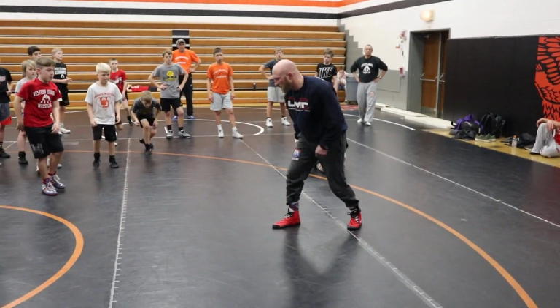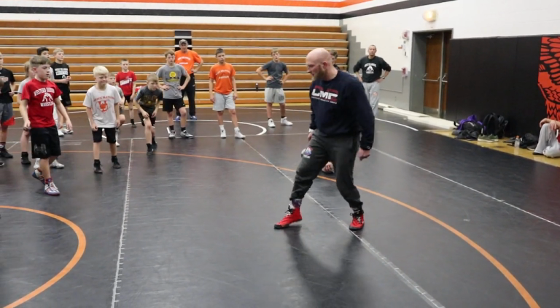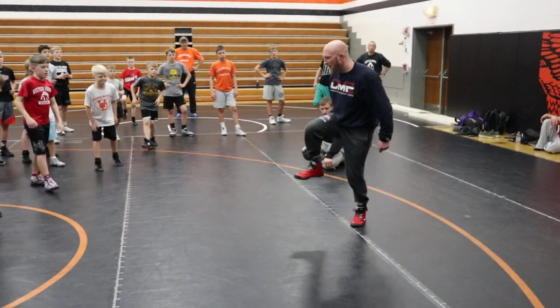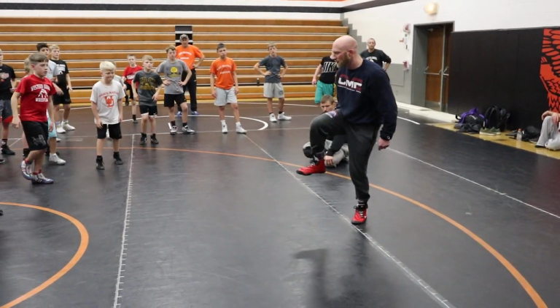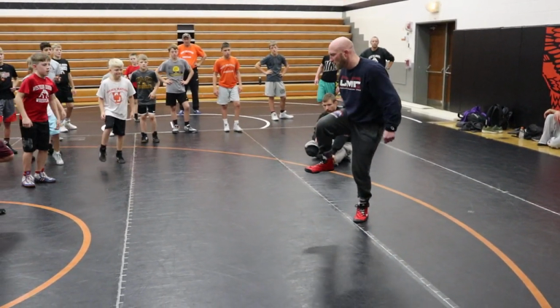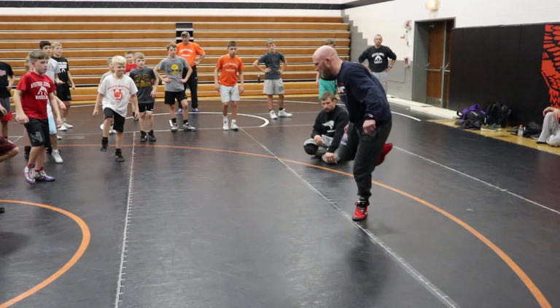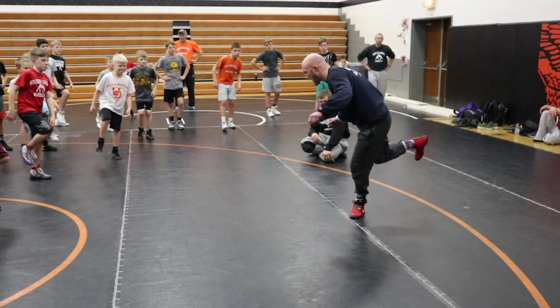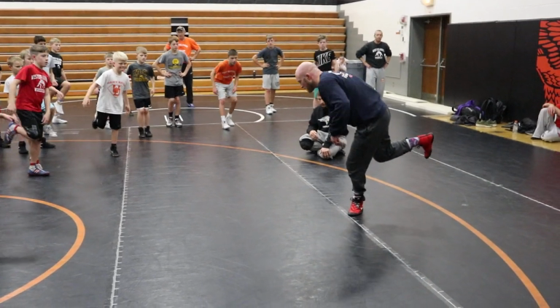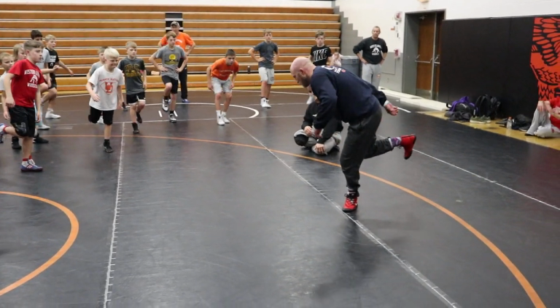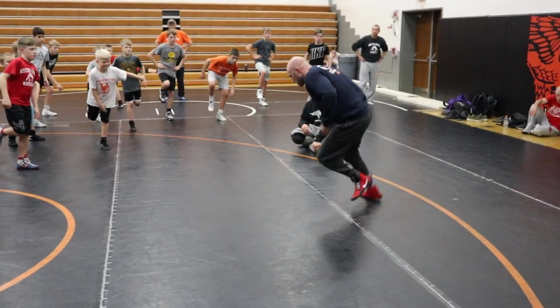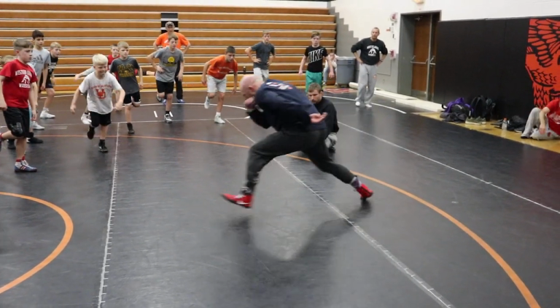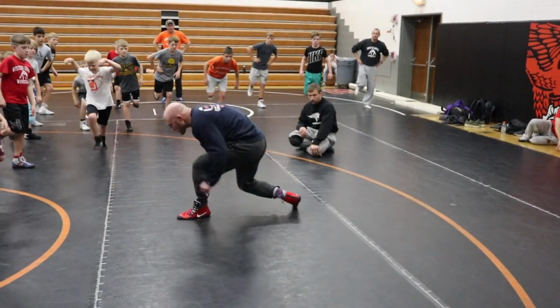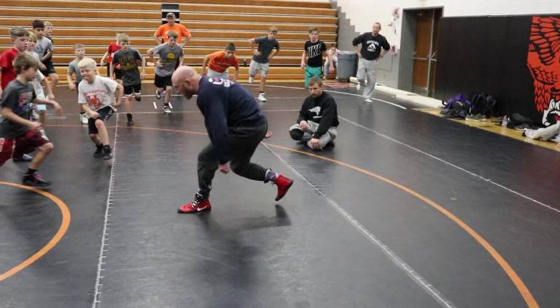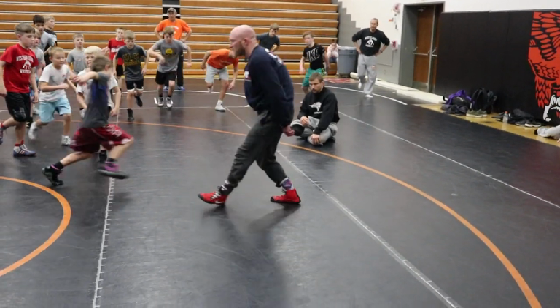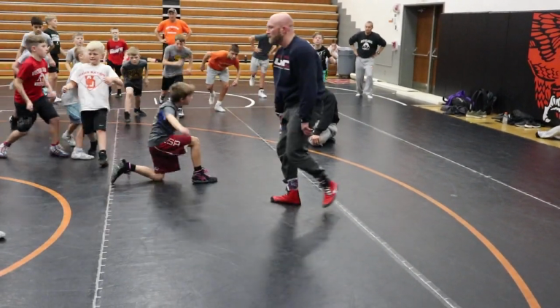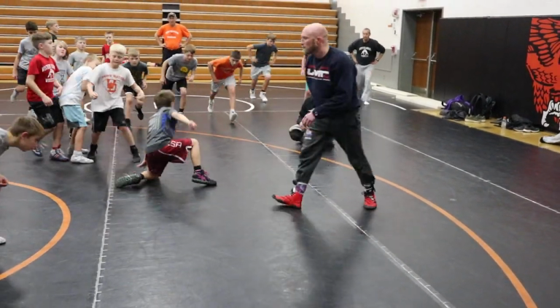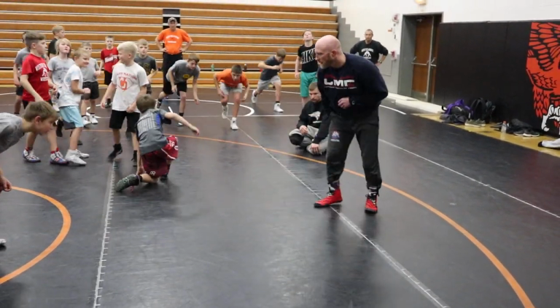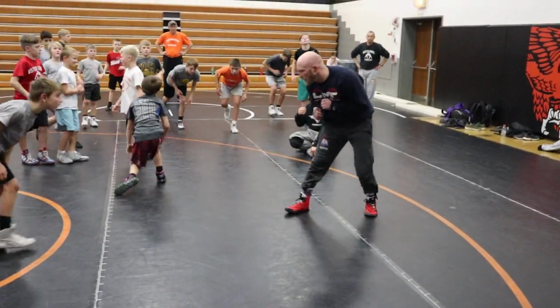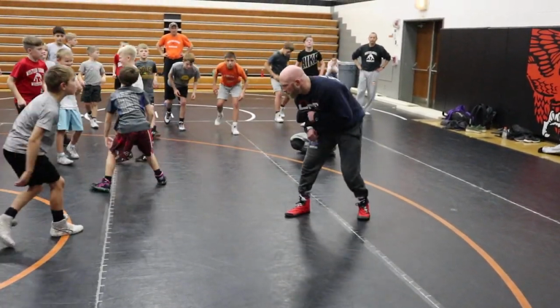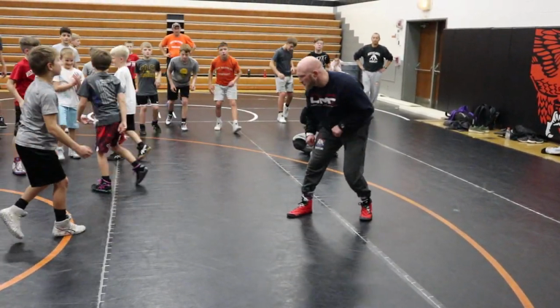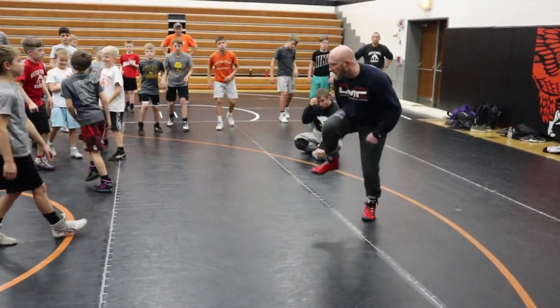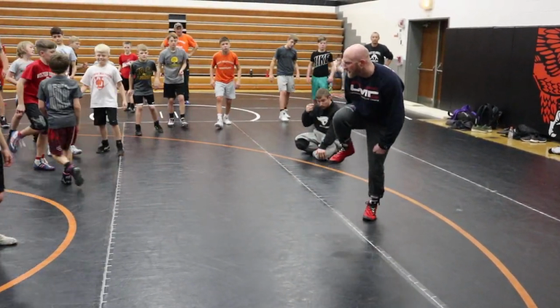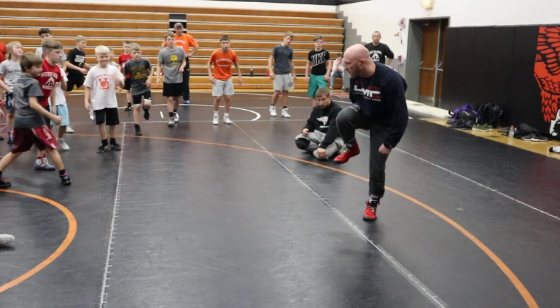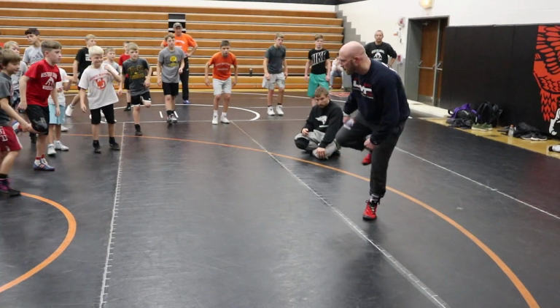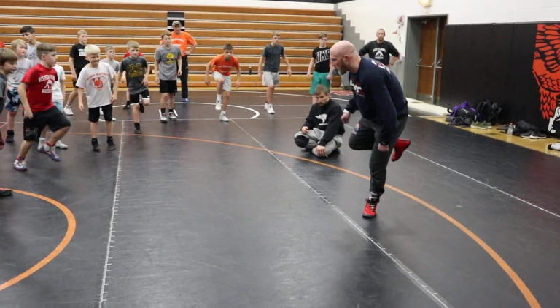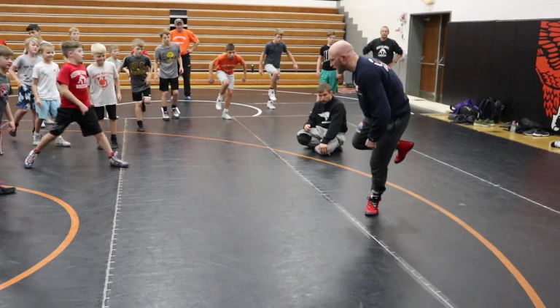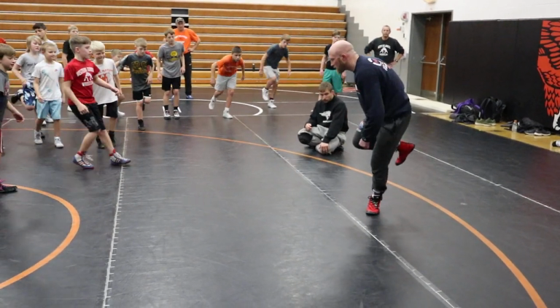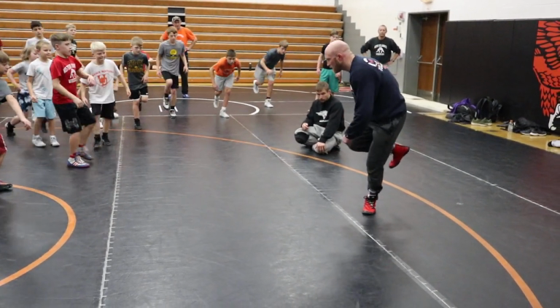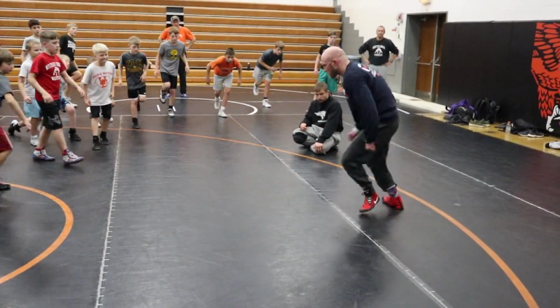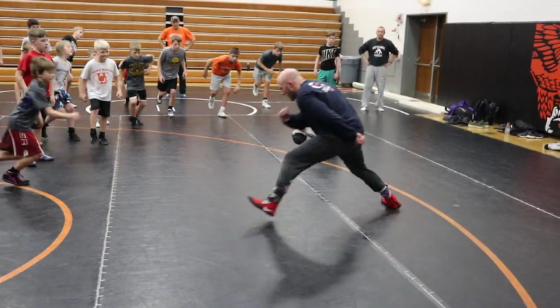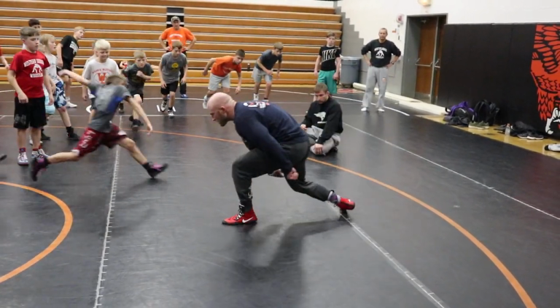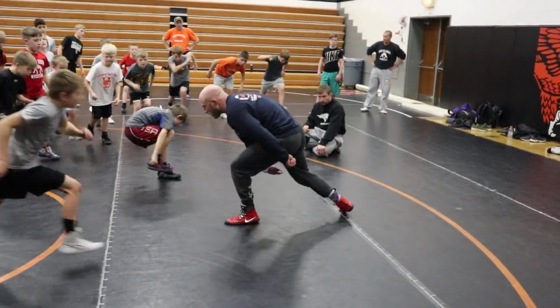Pick up your lead leg, put it behind you. Stomp the mat, shoot forward. Pick up your lead leg, put it behind you. Stomp the mat, shoot forward.